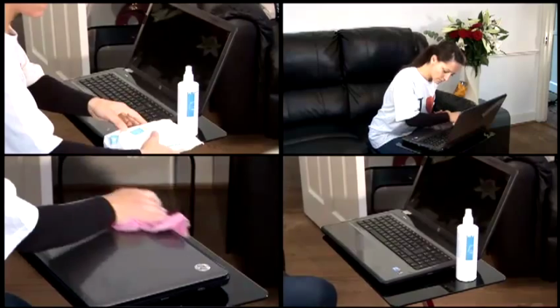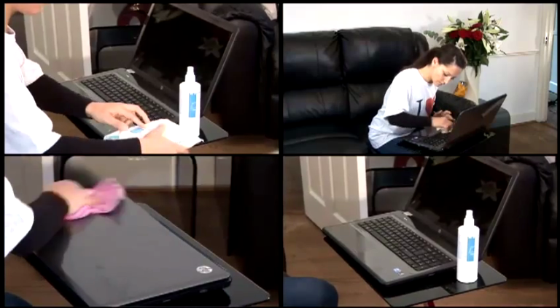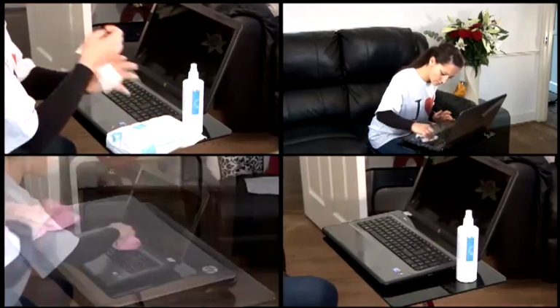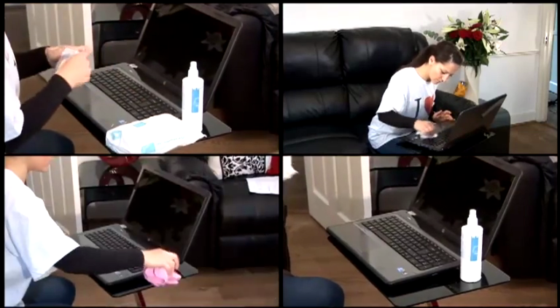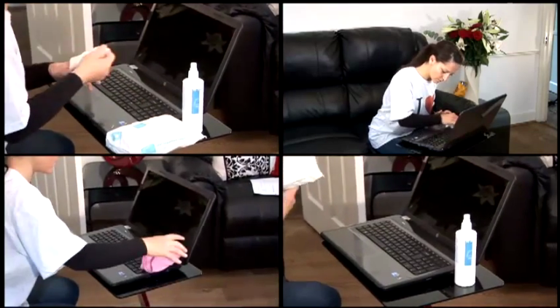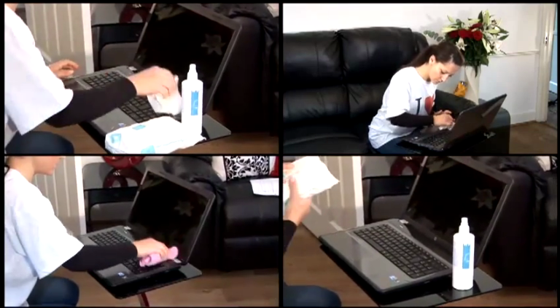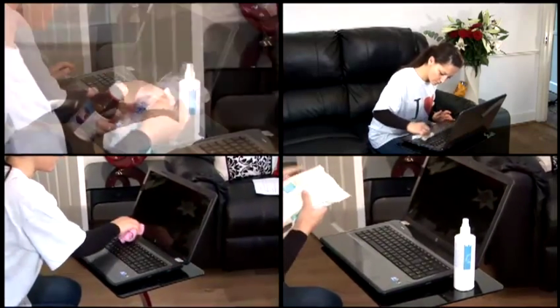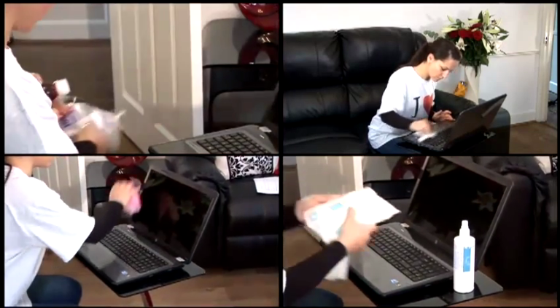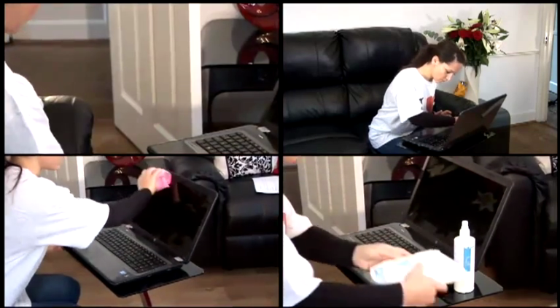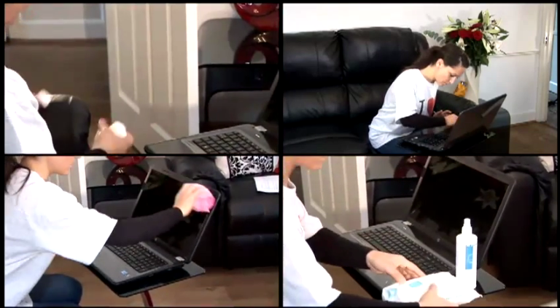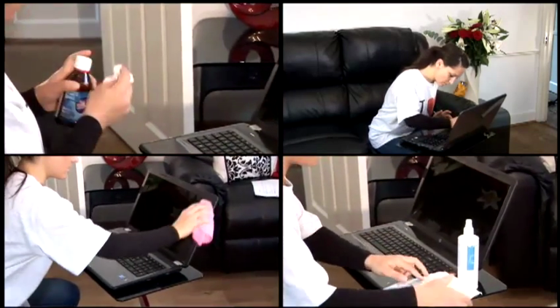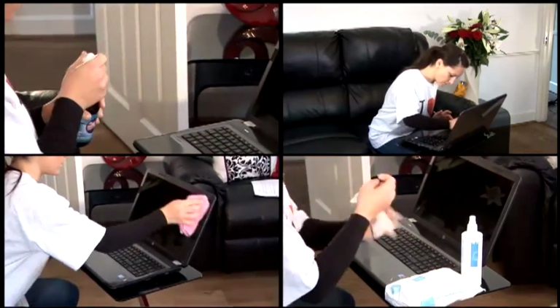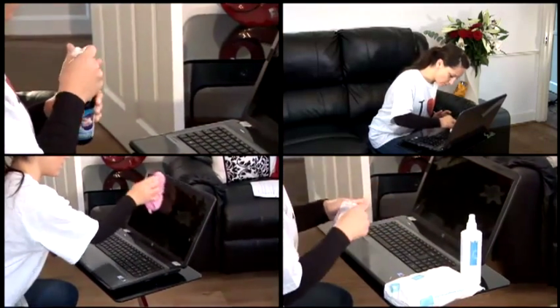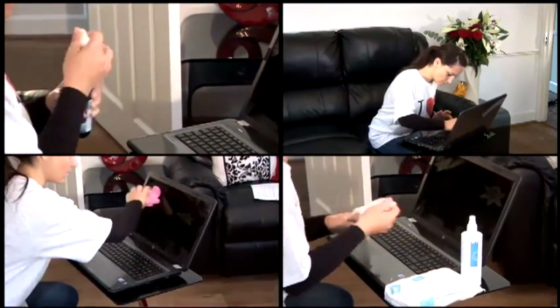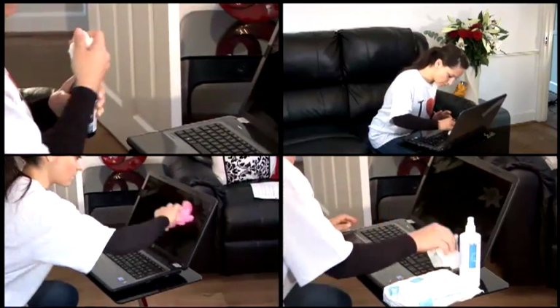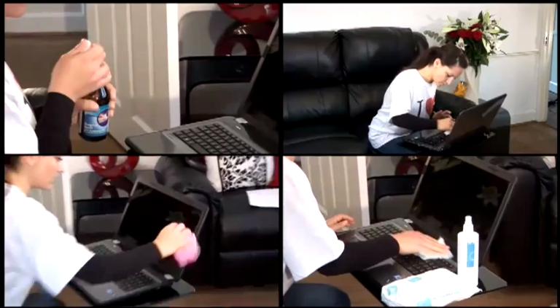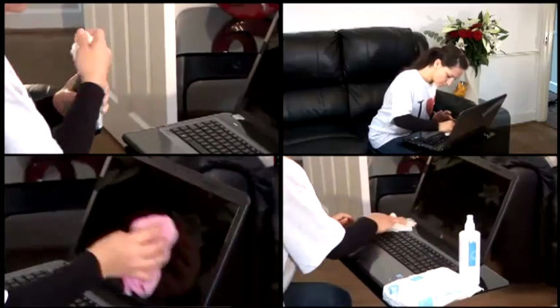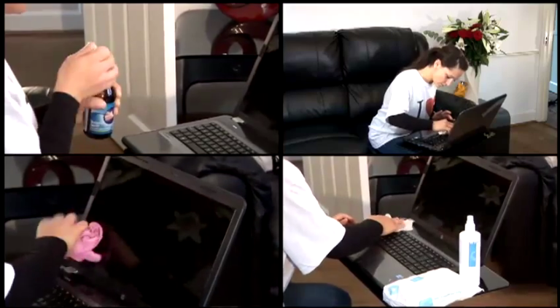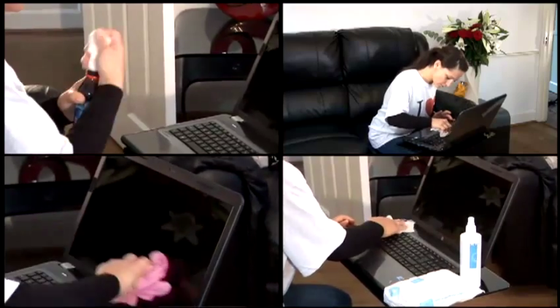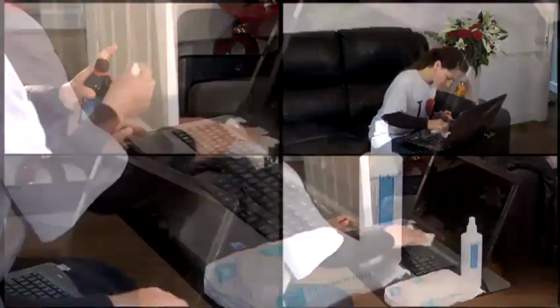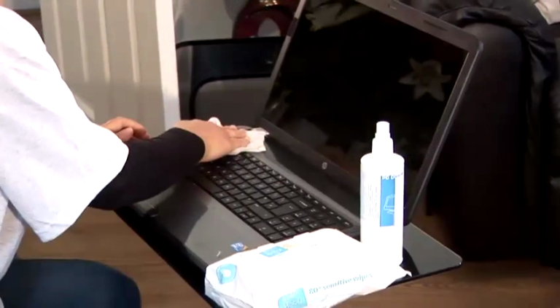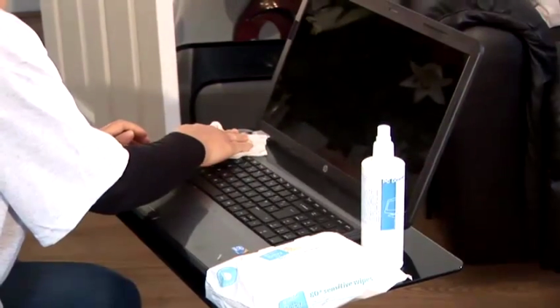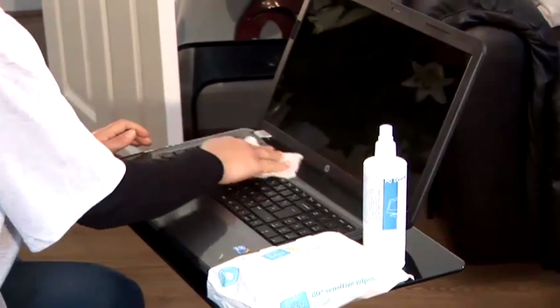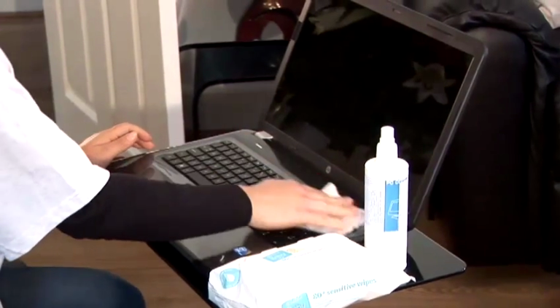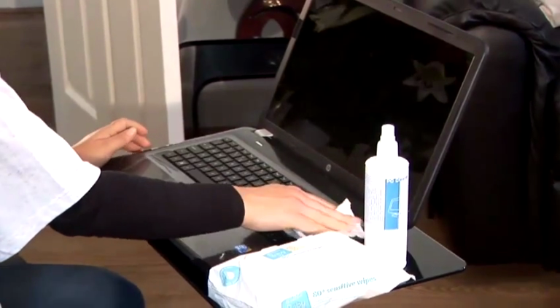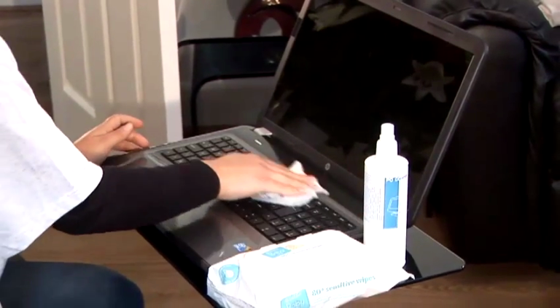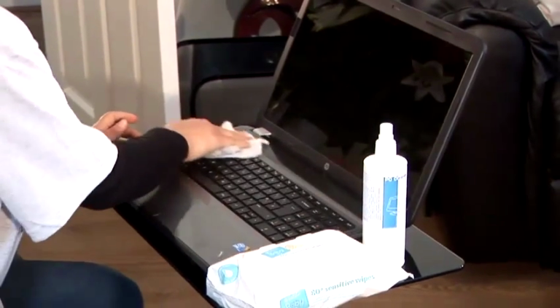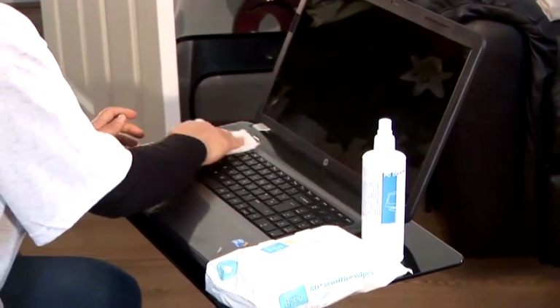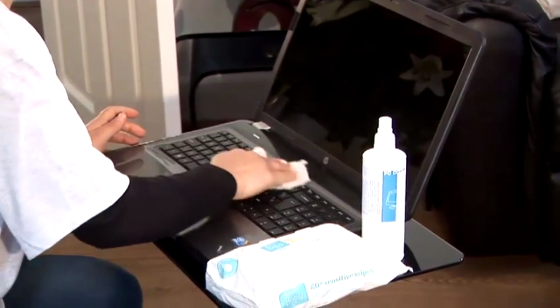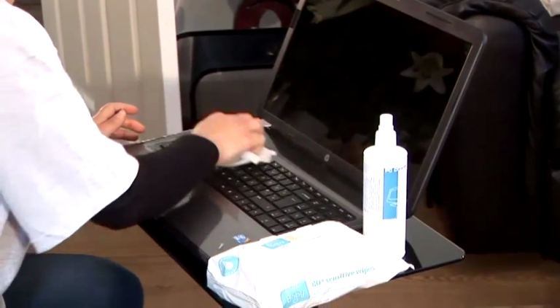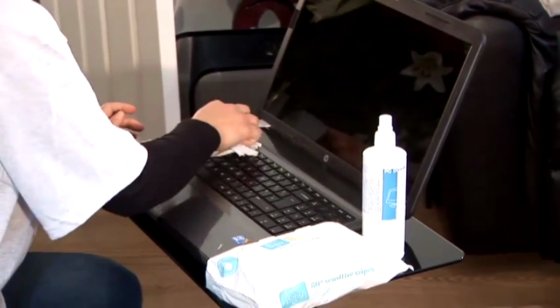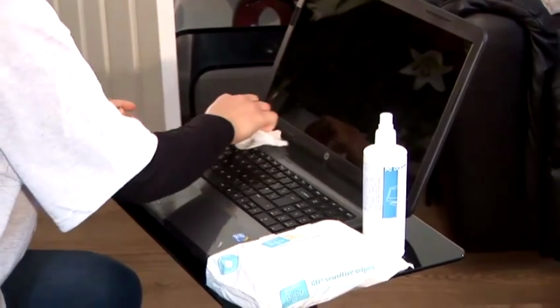Not only is computer cleaning good practice for the machine's performance, it's also very sanitary. We highly recommend that you leave the interior cleaning of your computer to qualified experts.